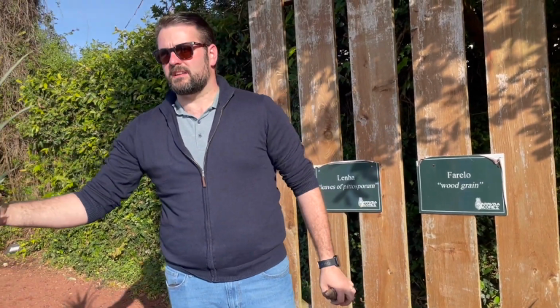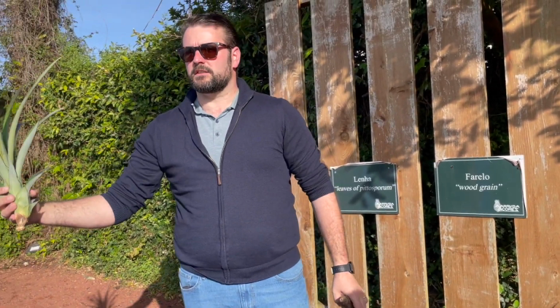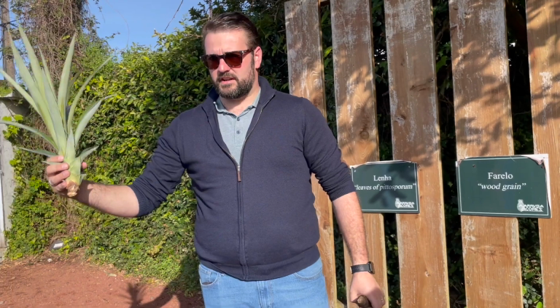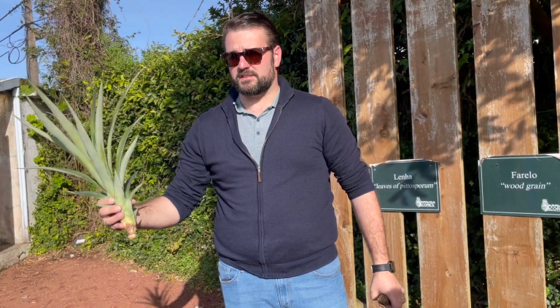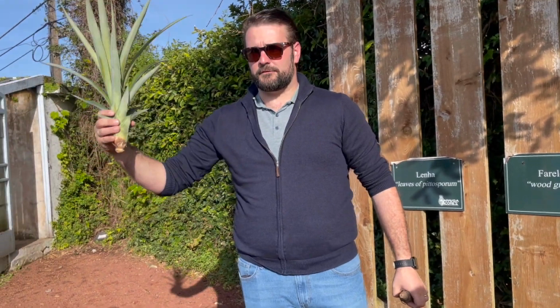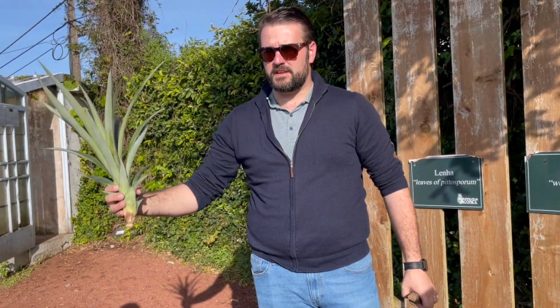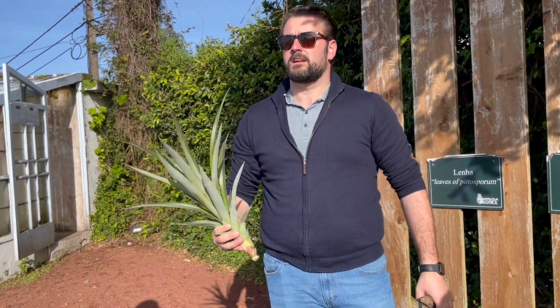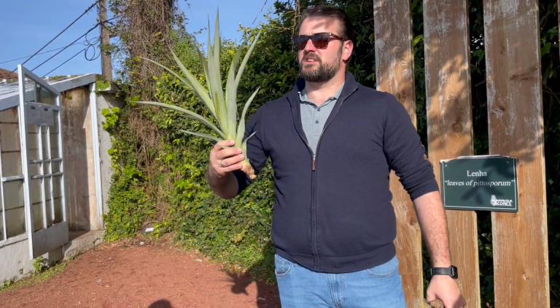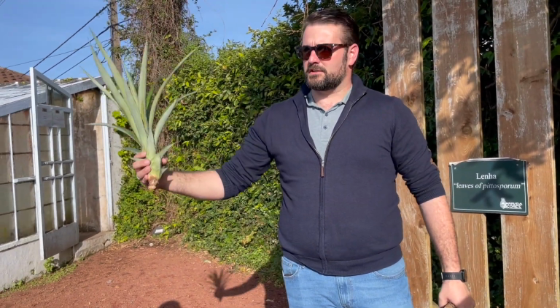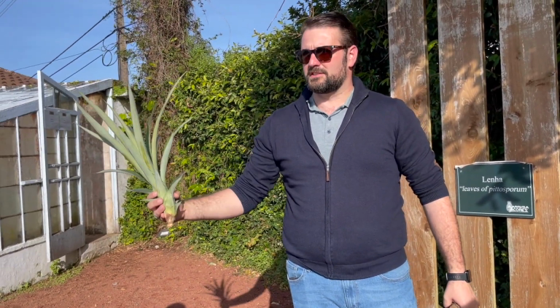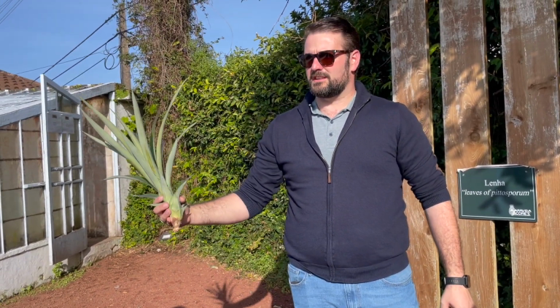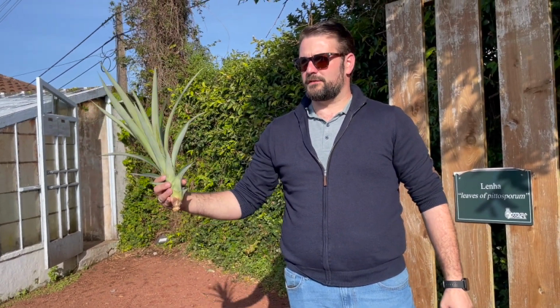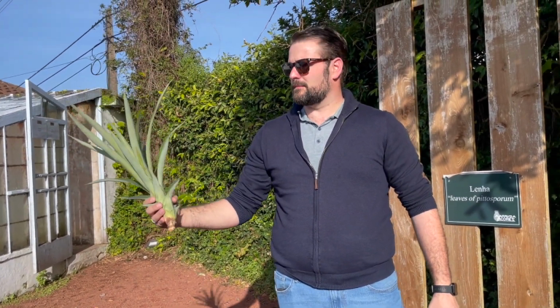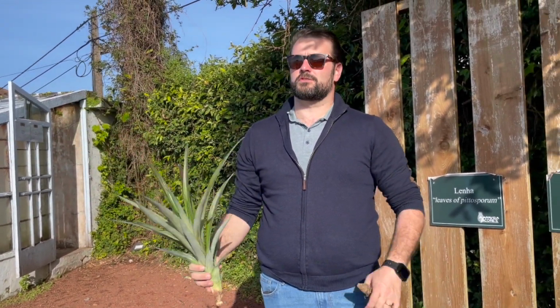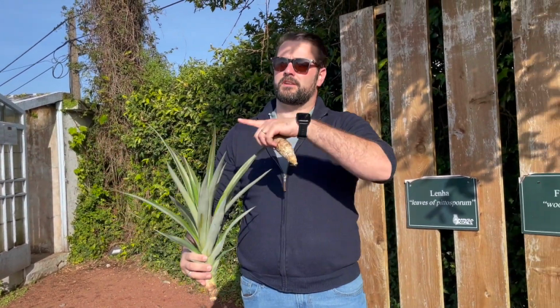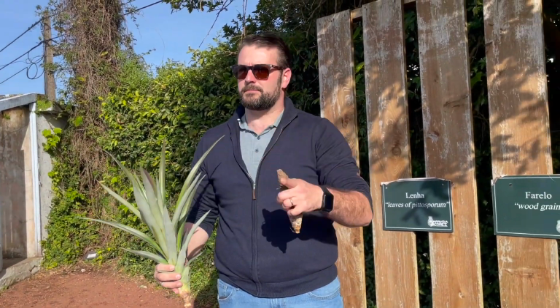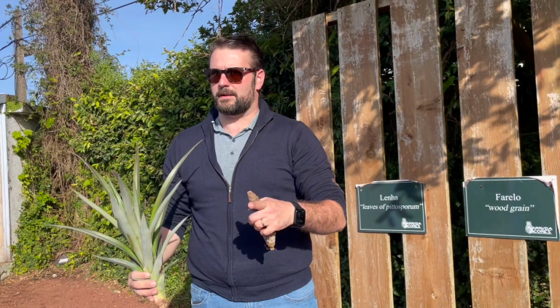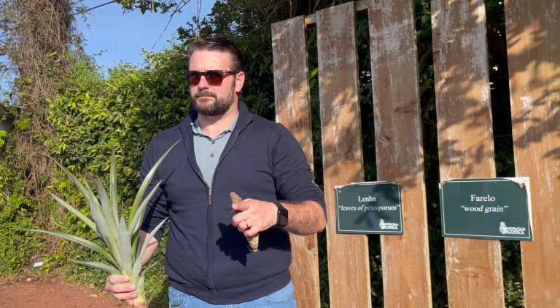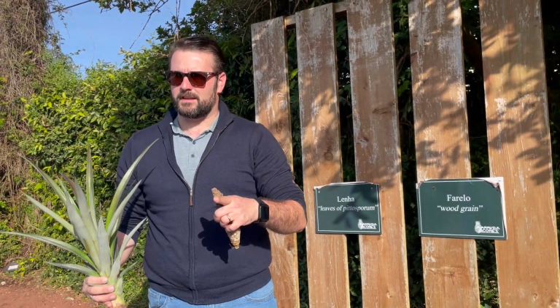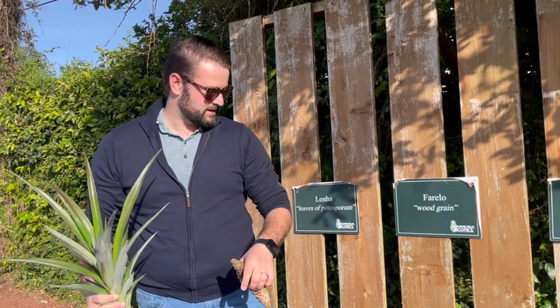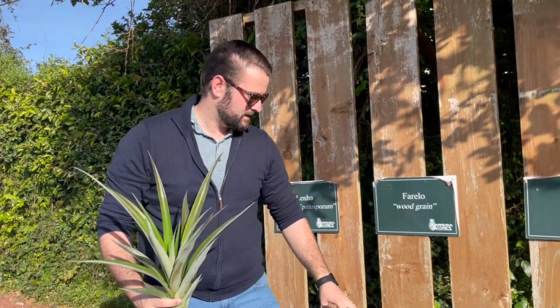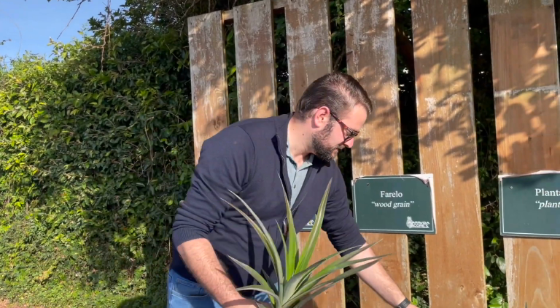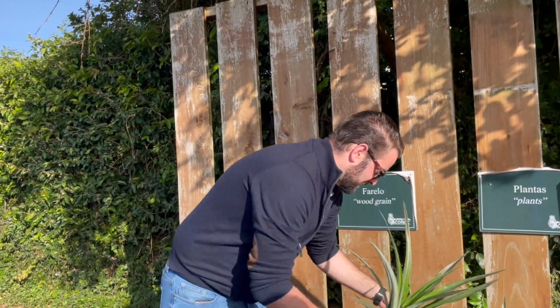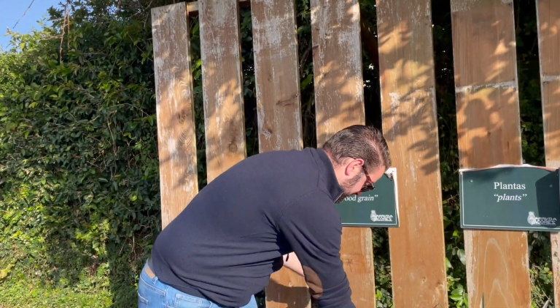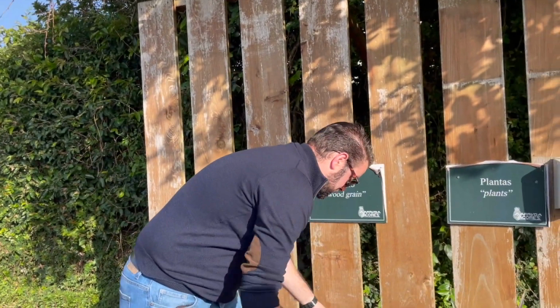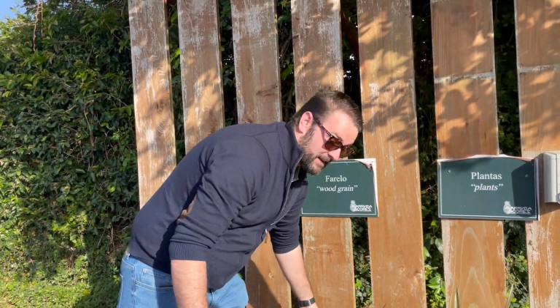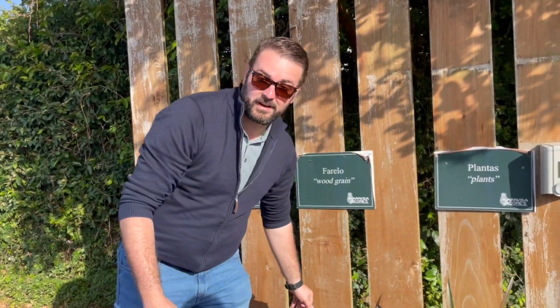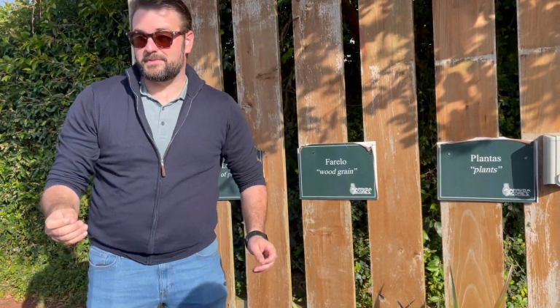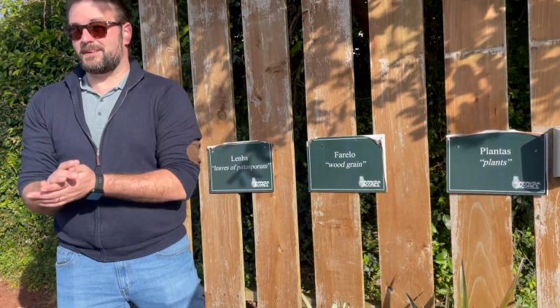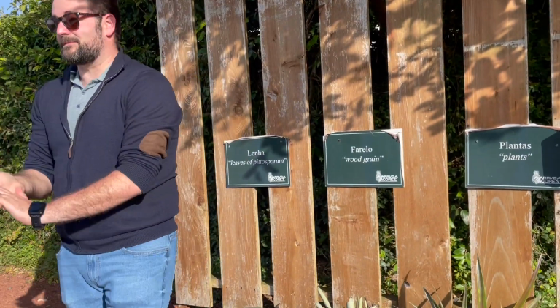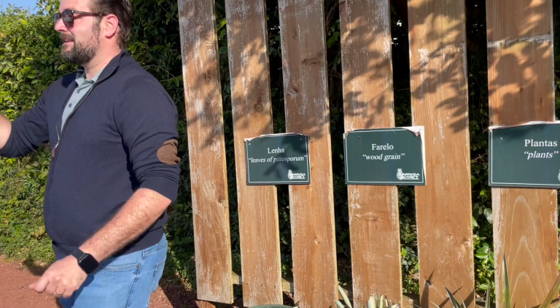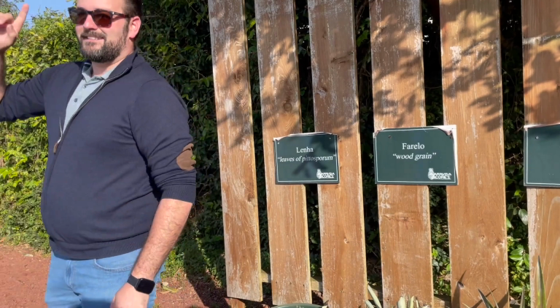We plant them in another greenhouse and then wait another 13 to 15 months to grow another pineapple. It's quite a process, and that's why the price is a bit expensive.